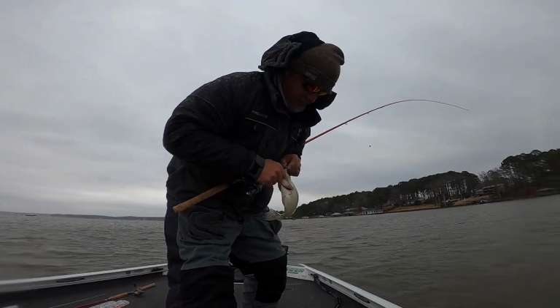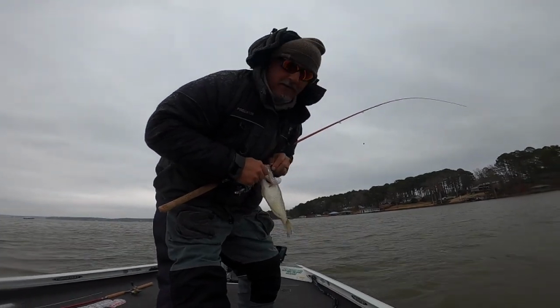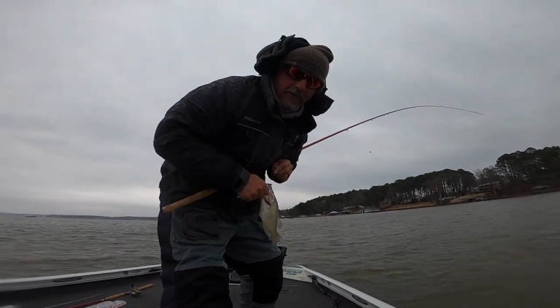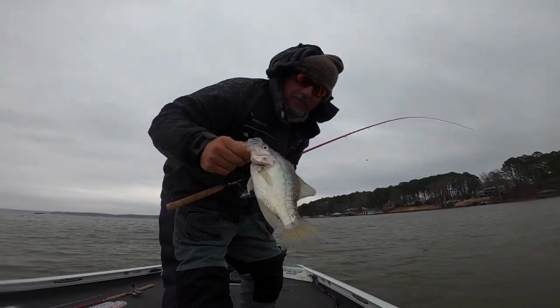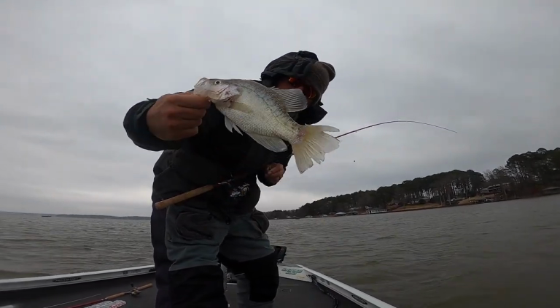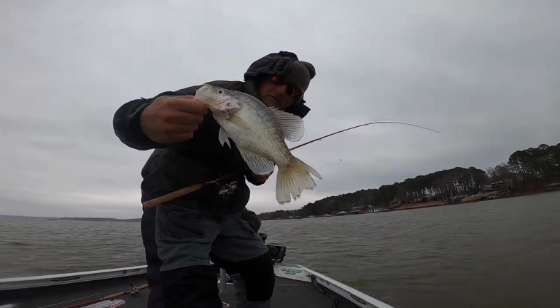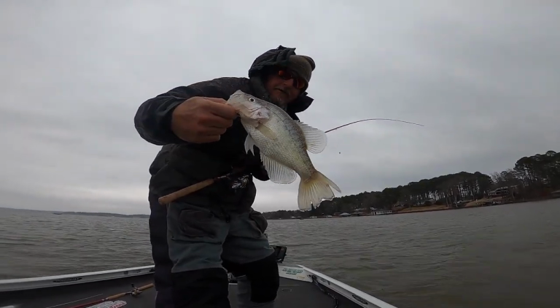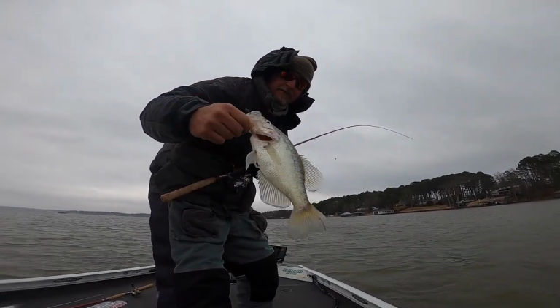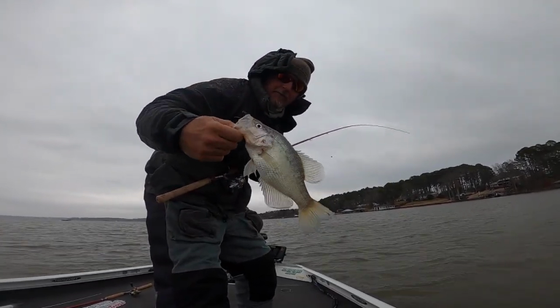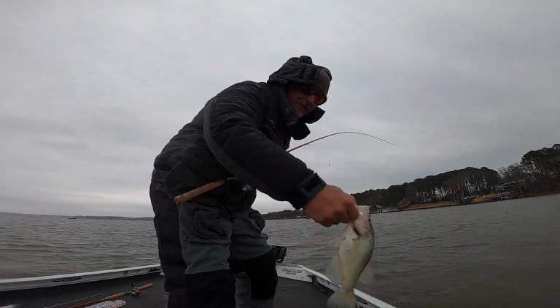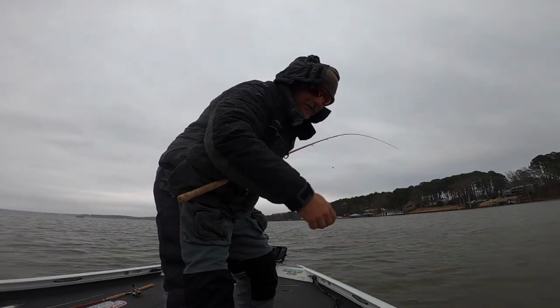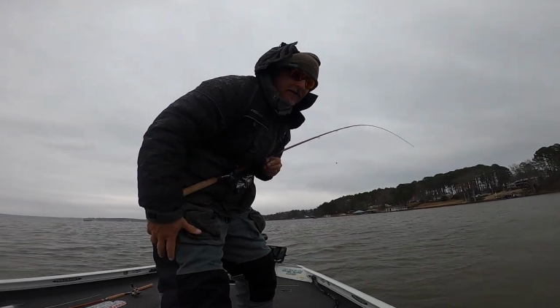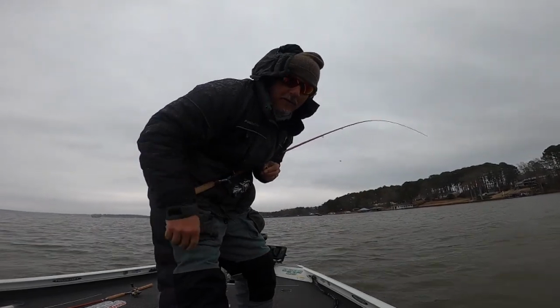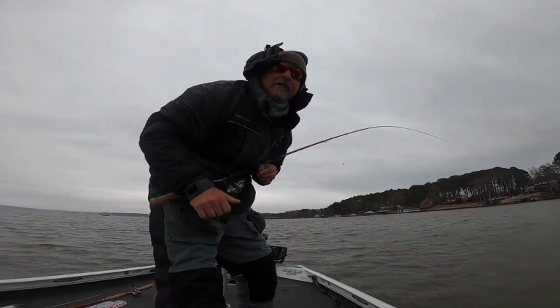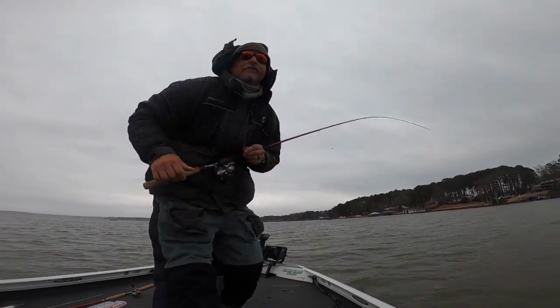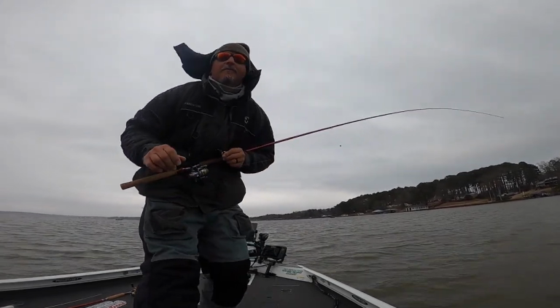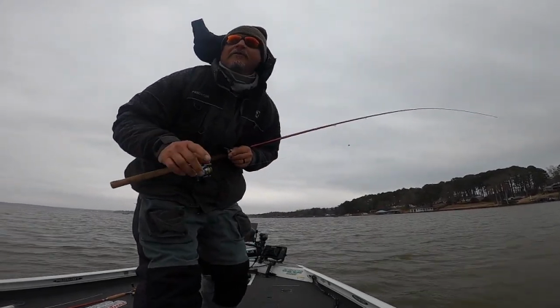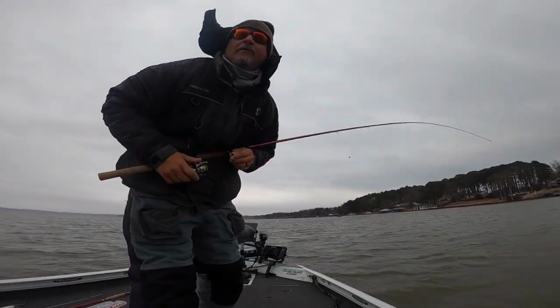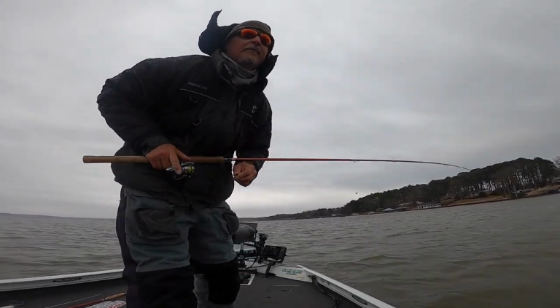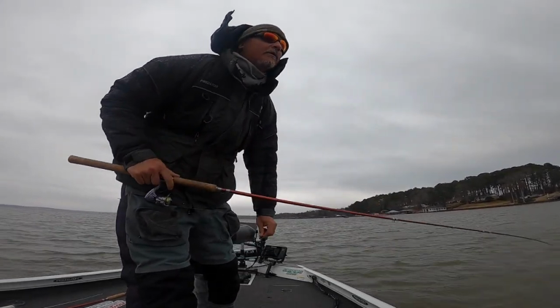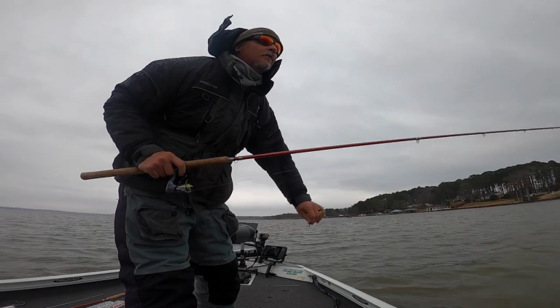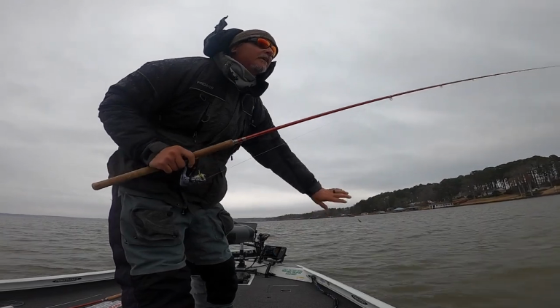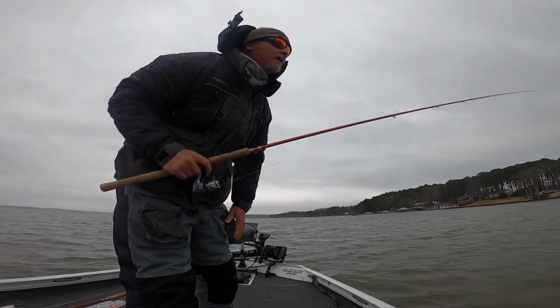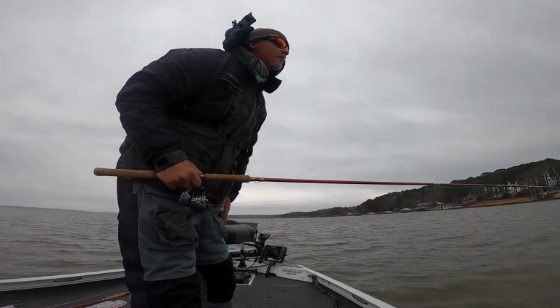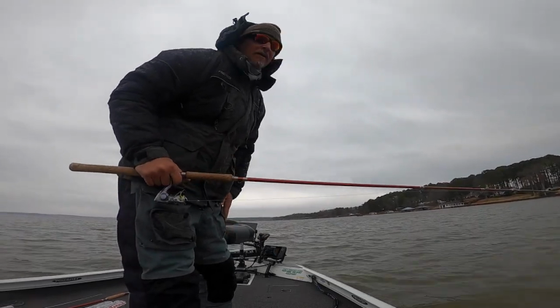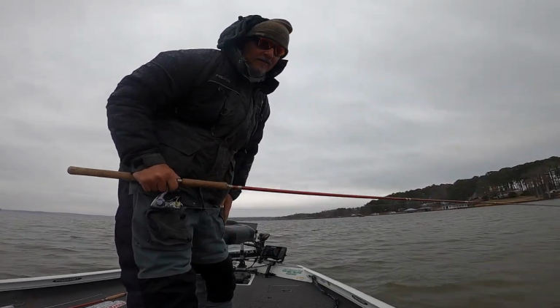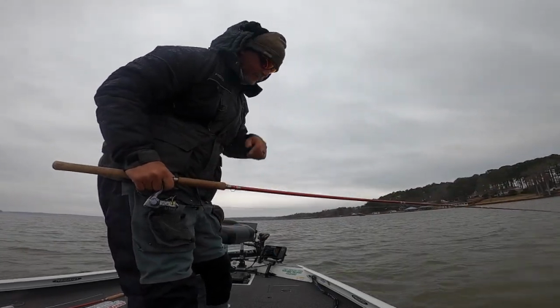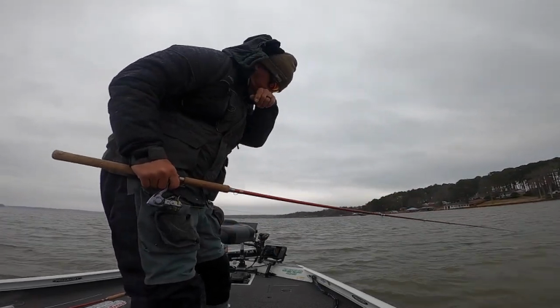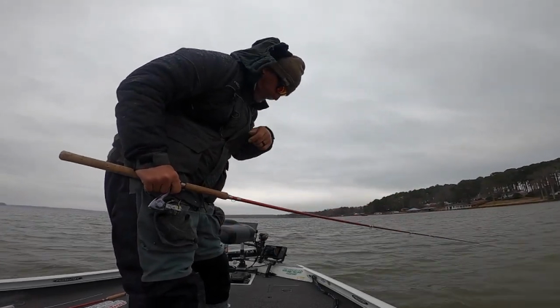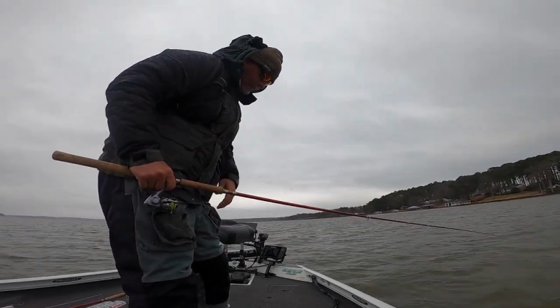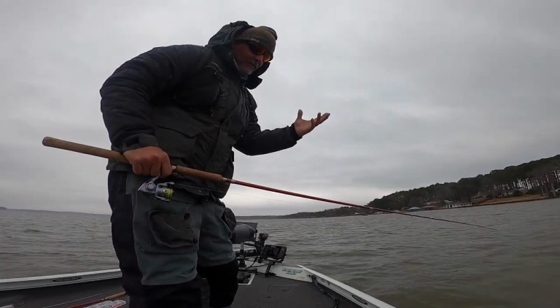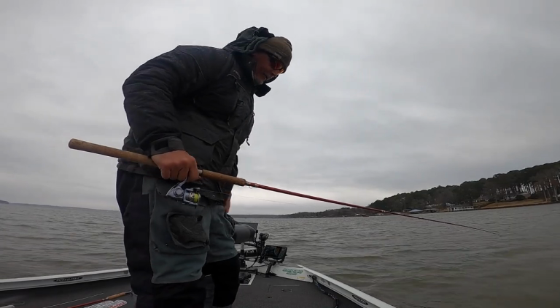Well, not what we need but still a good fish. Looks a lot bigger on the screen — it's kind of weird getting used to a different depth on the Garmin. Here I'm playing with about 20 feet on the depth, so it makes everything look big.